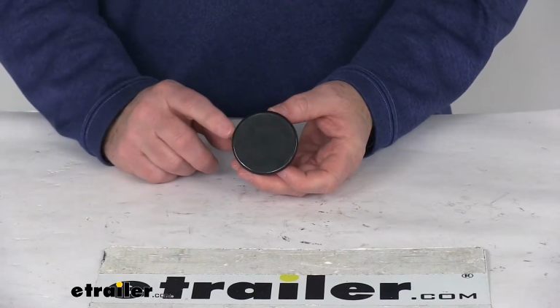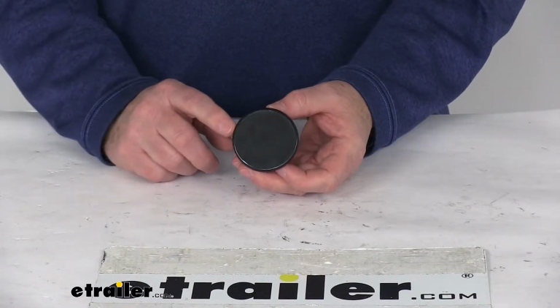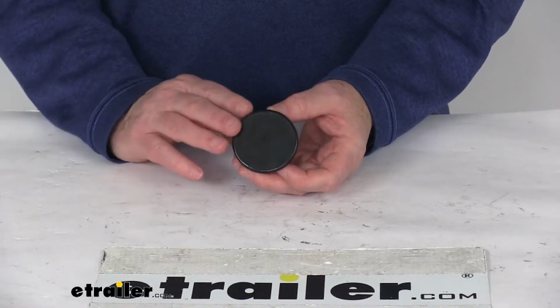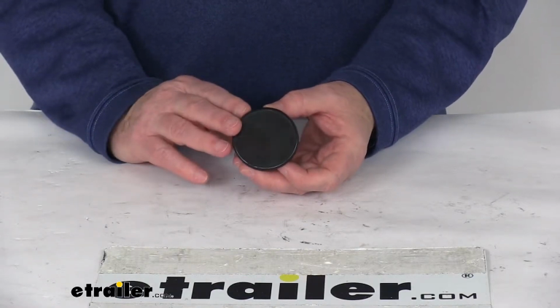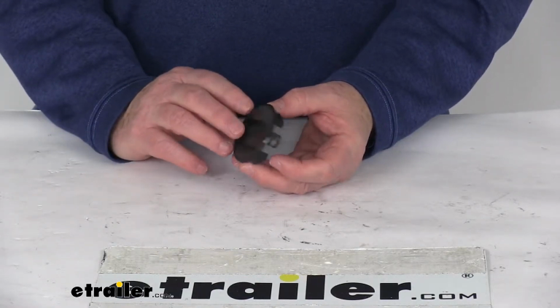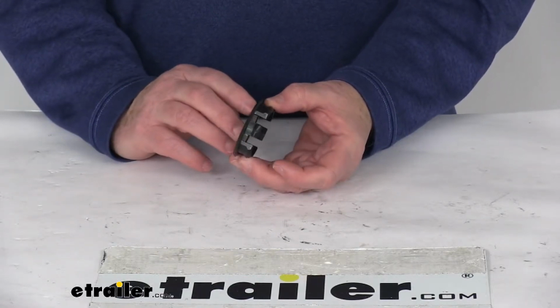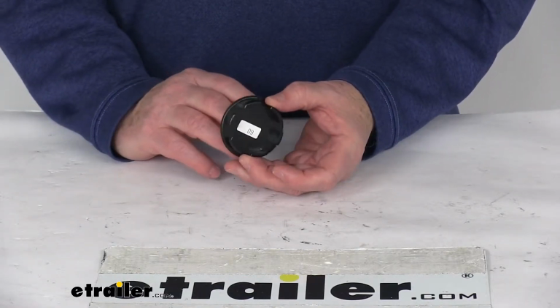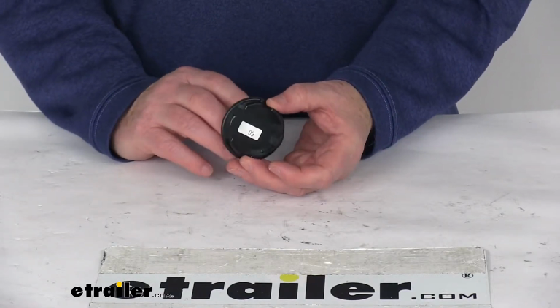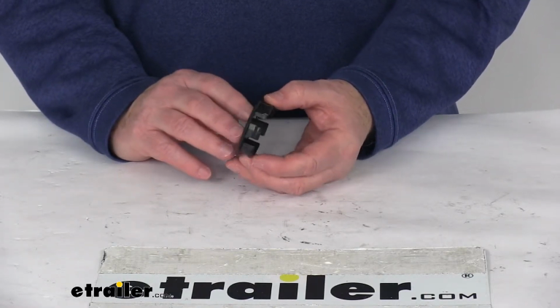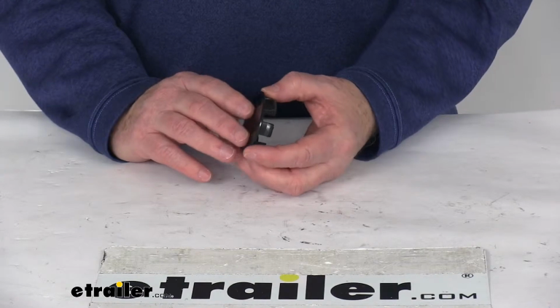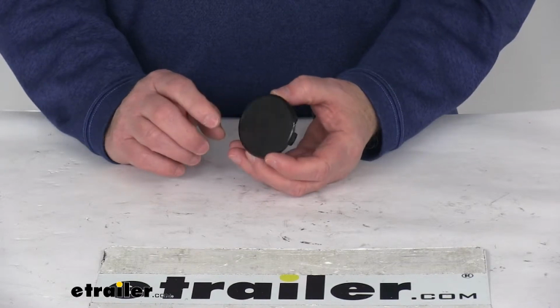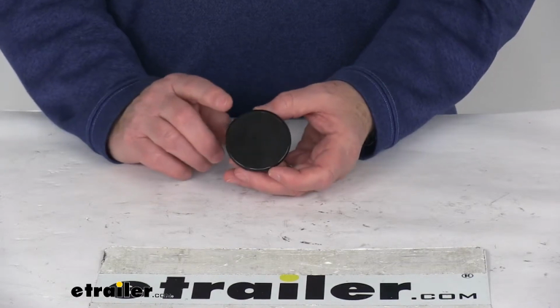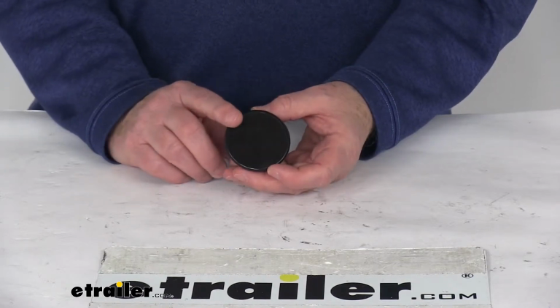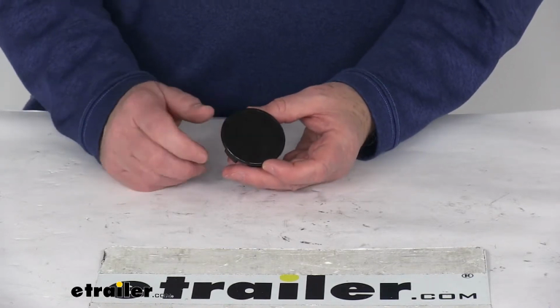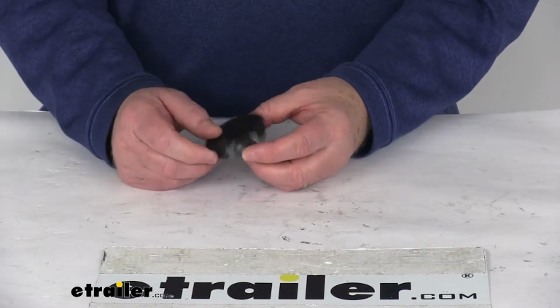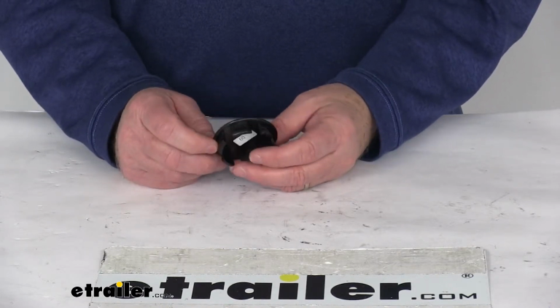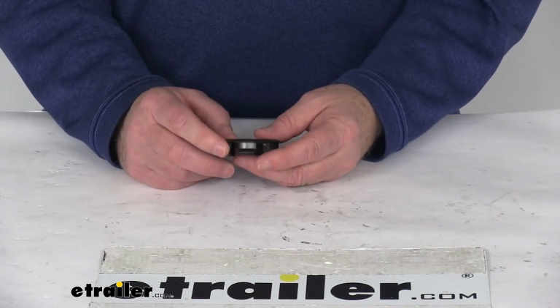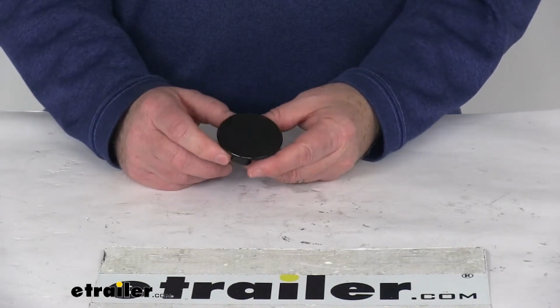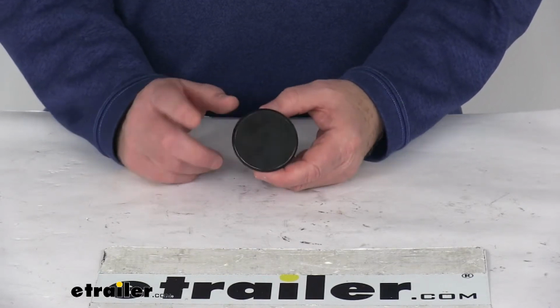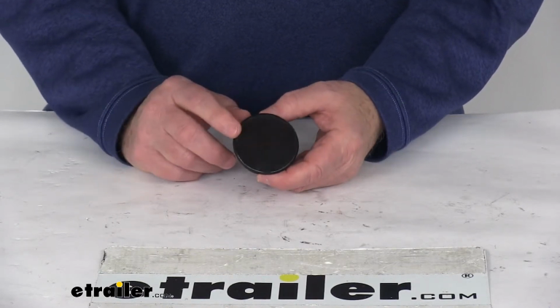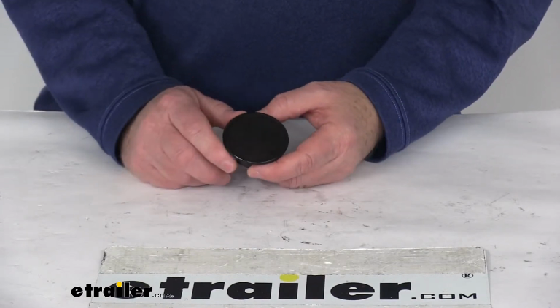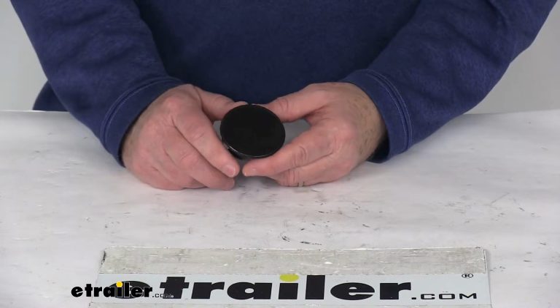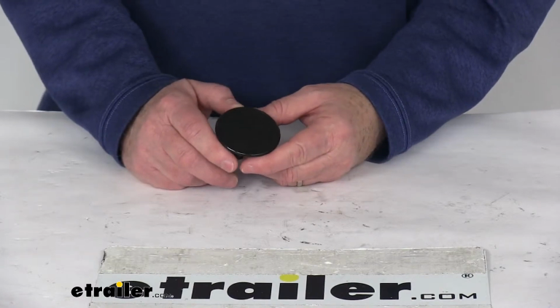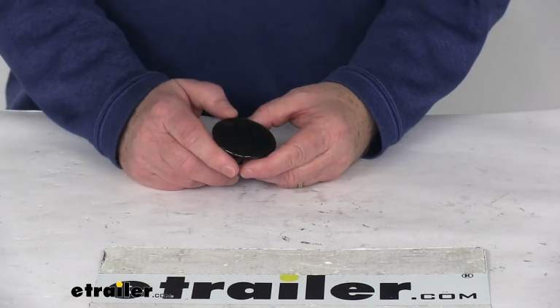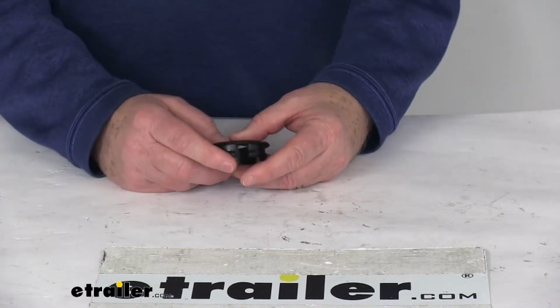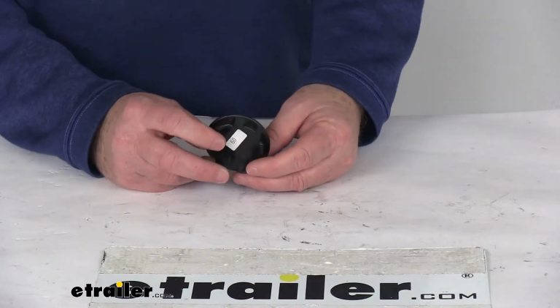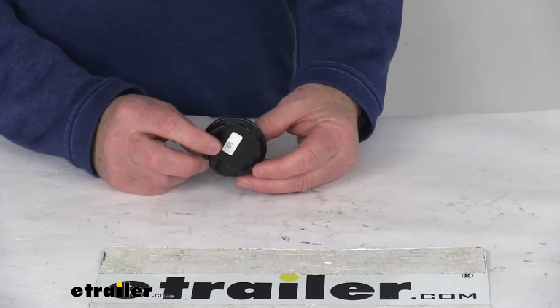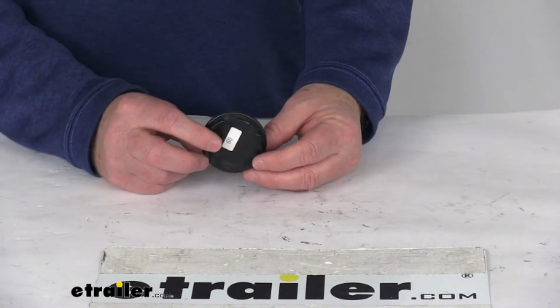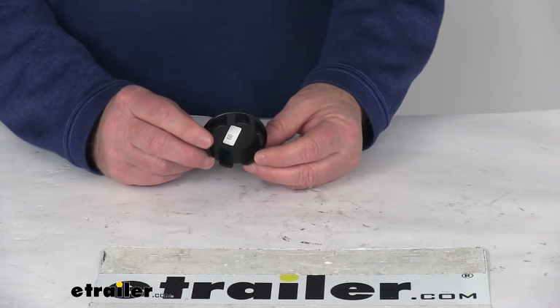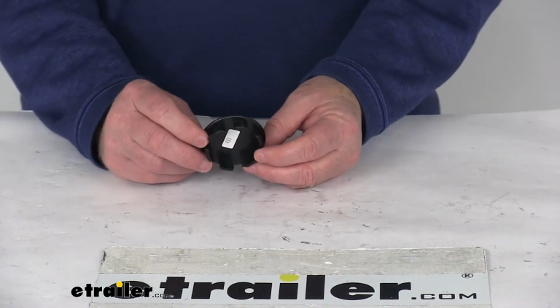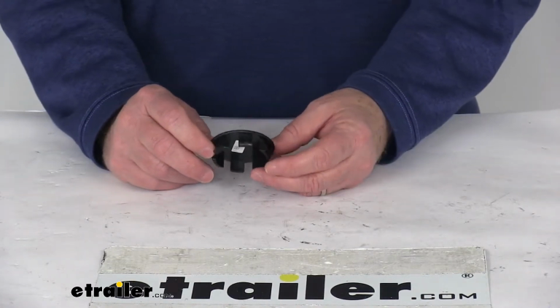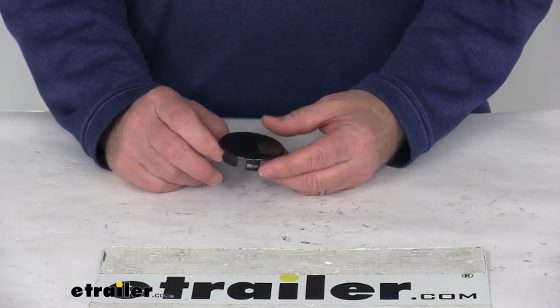Today we're going to take a look at the black plastic easy lube center cap plug for Americana wheels. This part is constructed of black ABS plastic. This cap is installed on wheel center caps that have a one and seven-eighths inch diameter hole in the center of the cap.